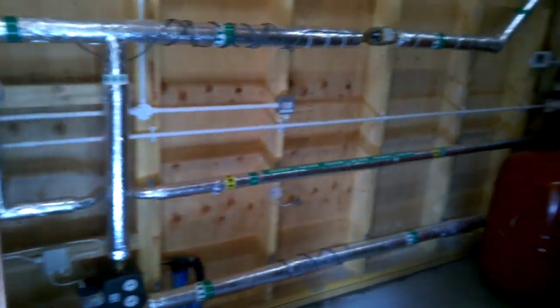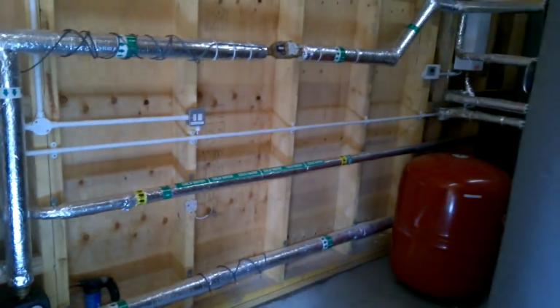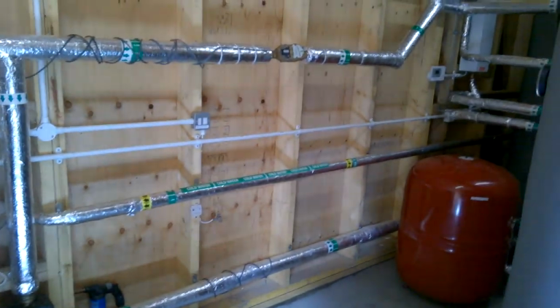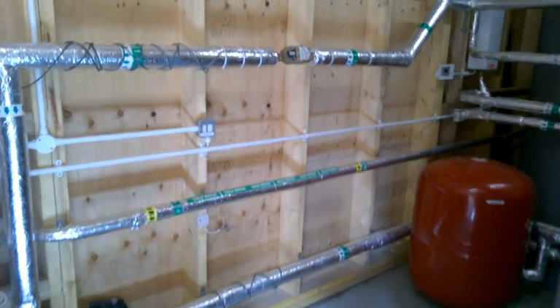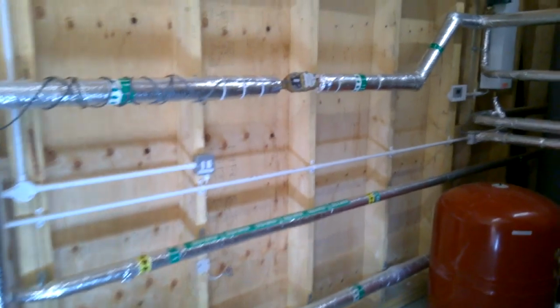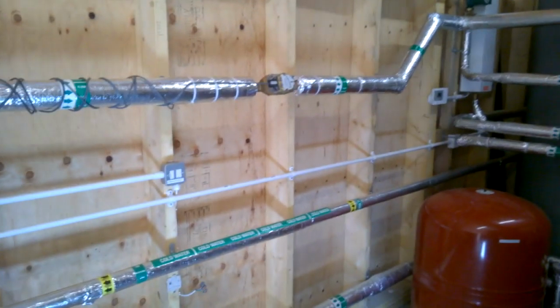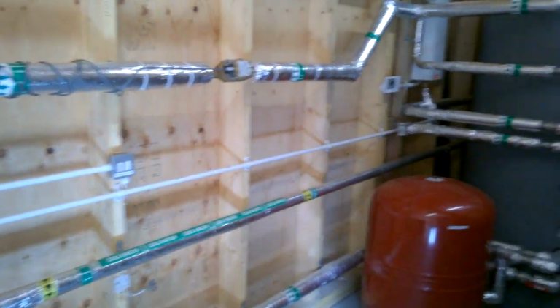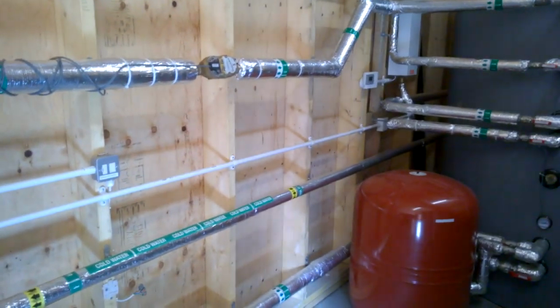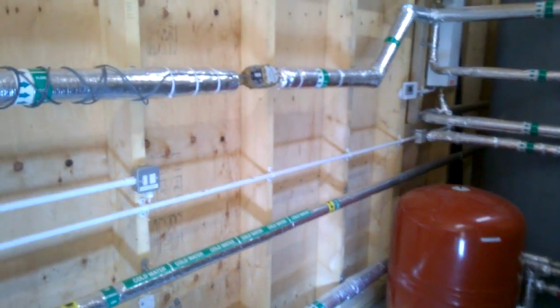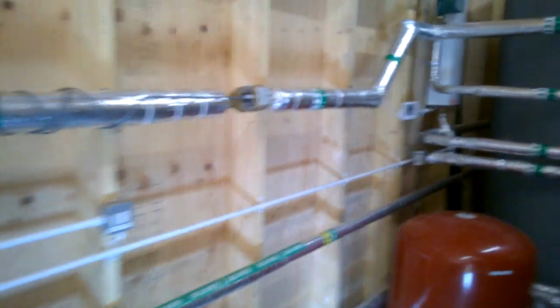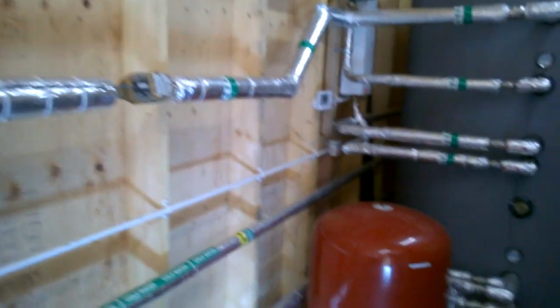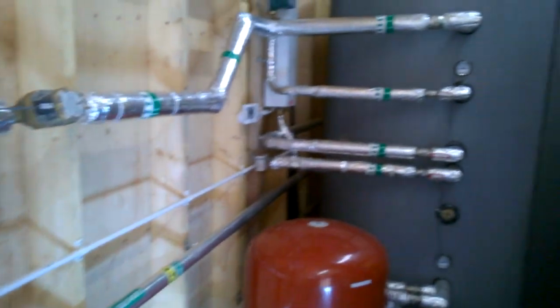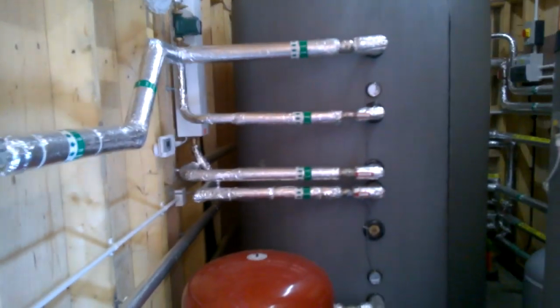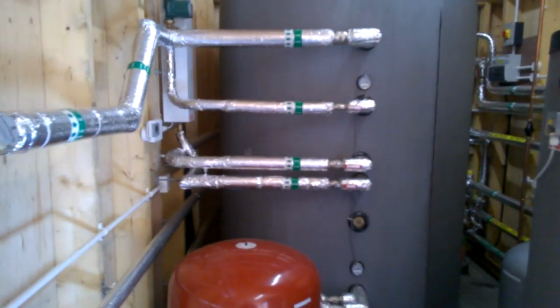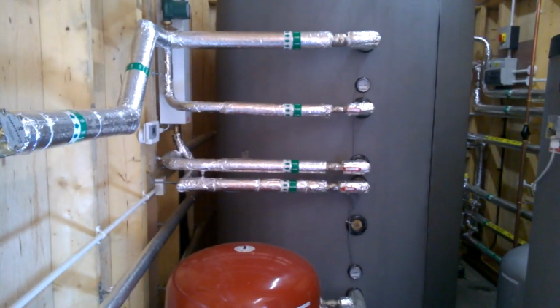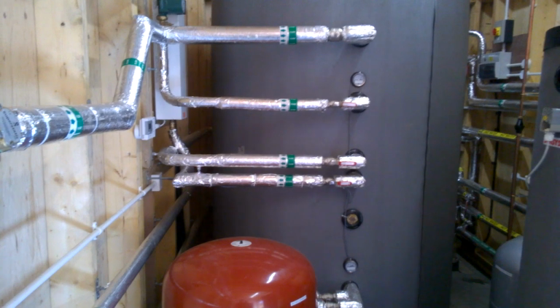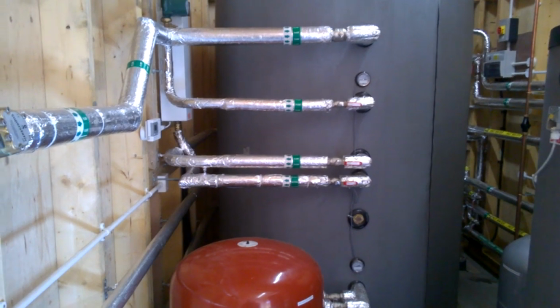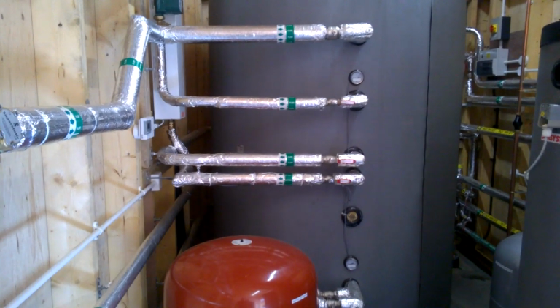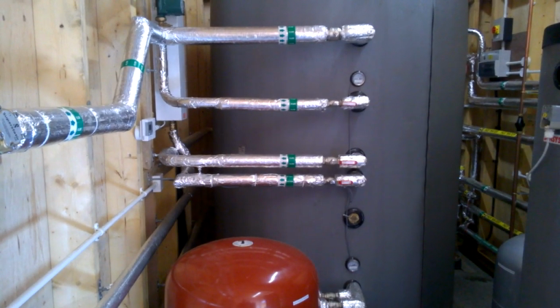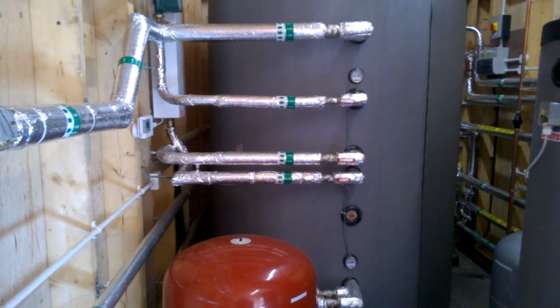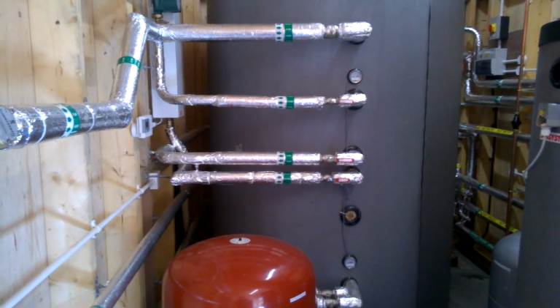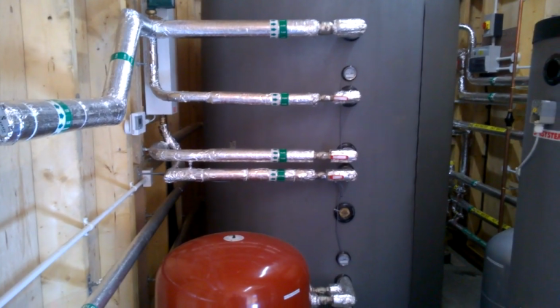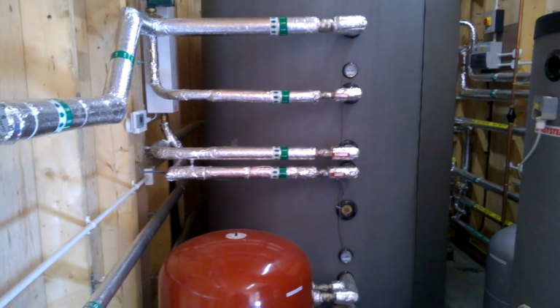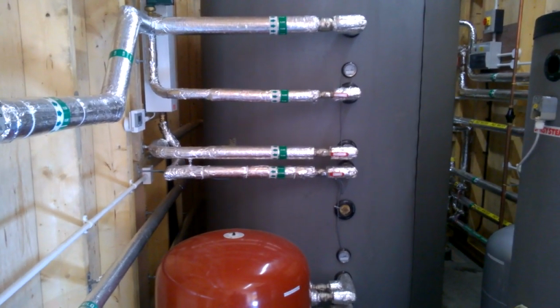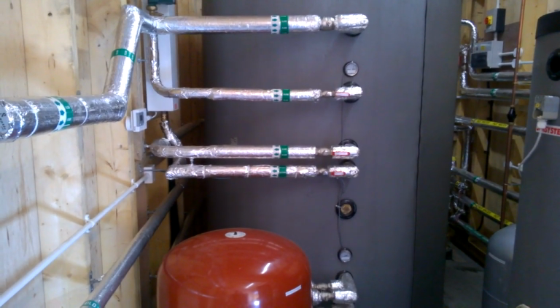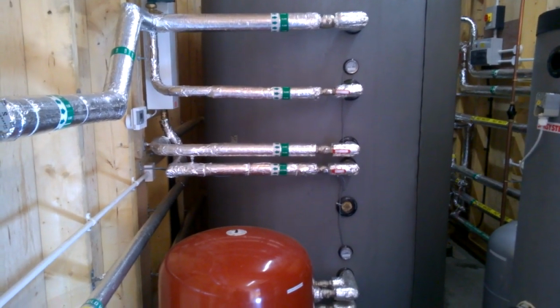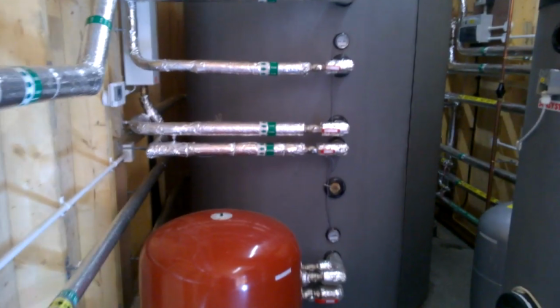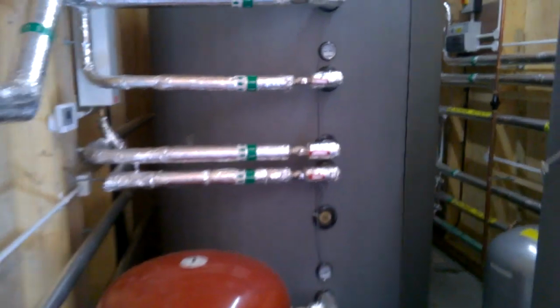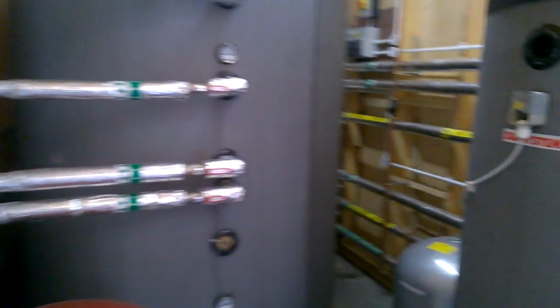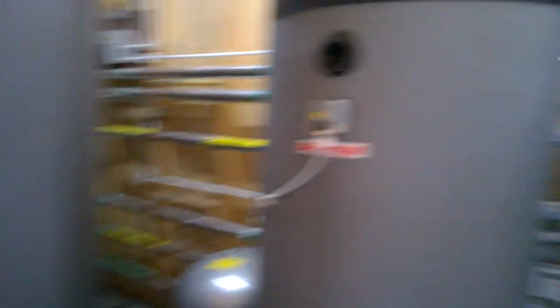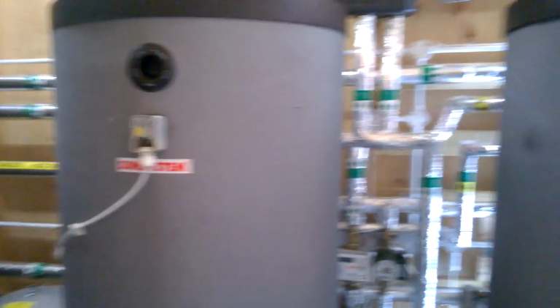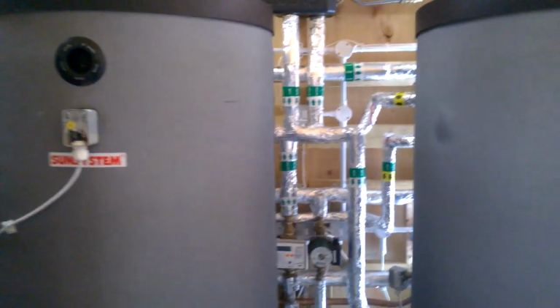It's also worth pointing out that this installation is fully eligible for the commercial Renewable Heat Incentive and the system owner will receive payments for the next 20 years quarterly from Ofgem. This will provide a fantastic return on the investment.